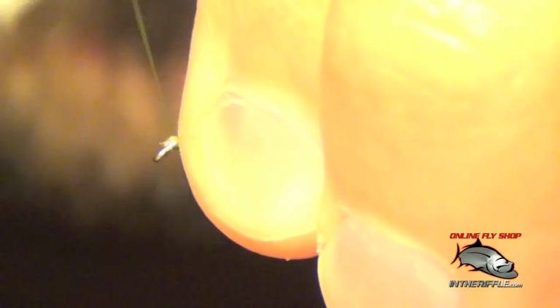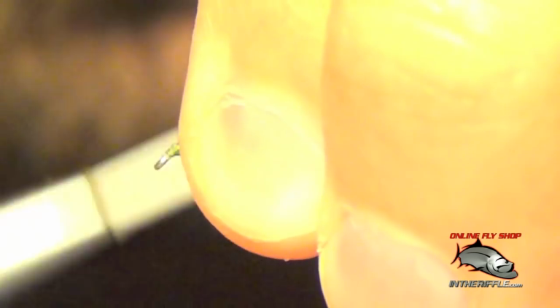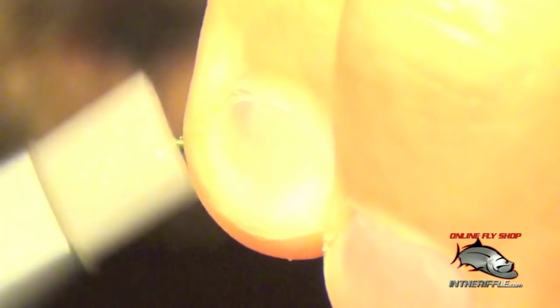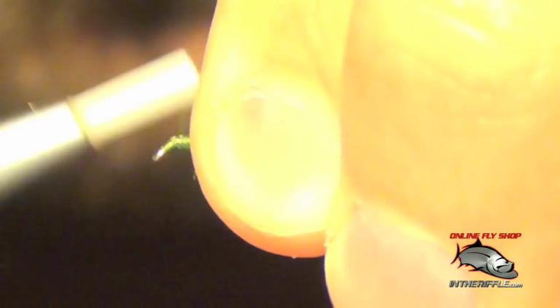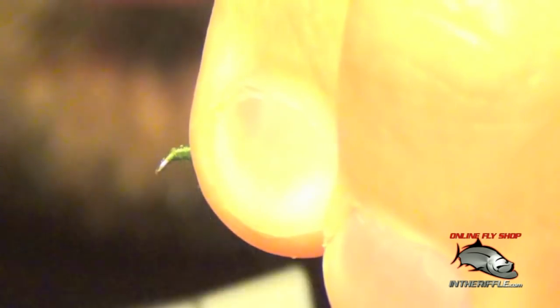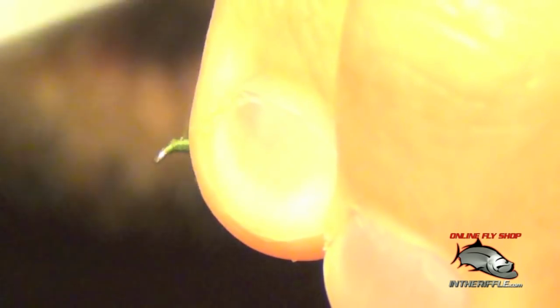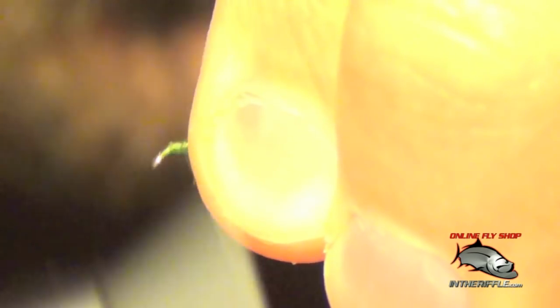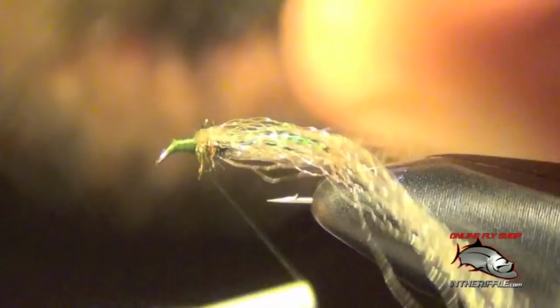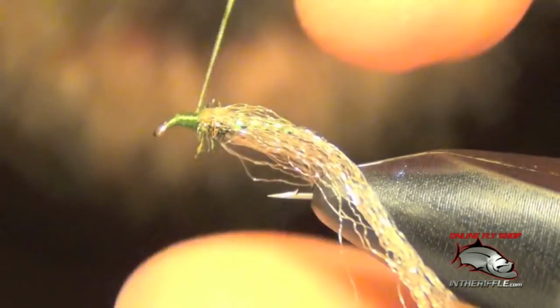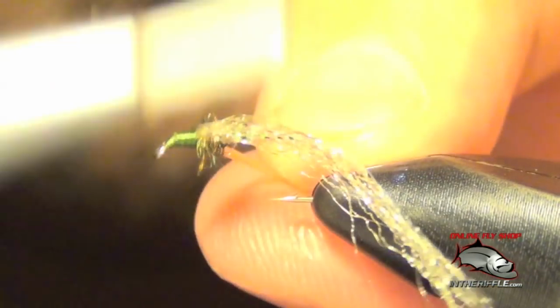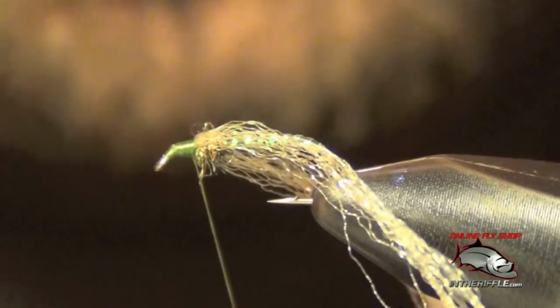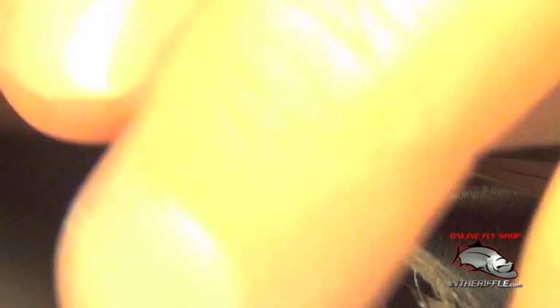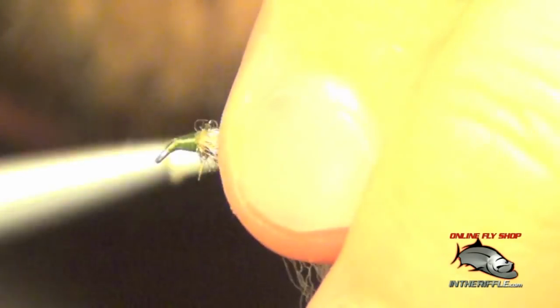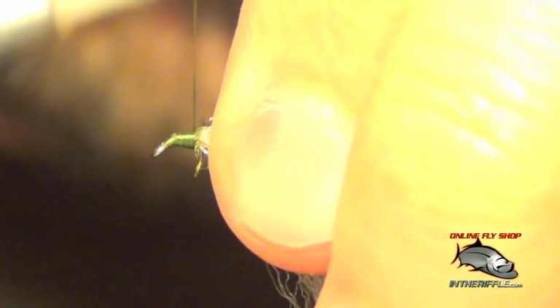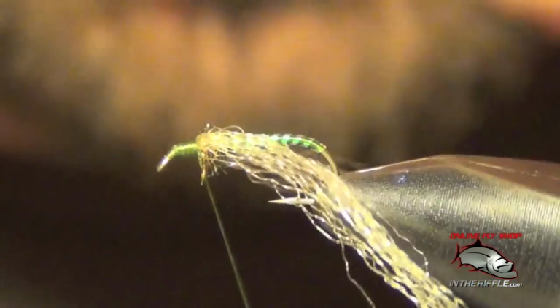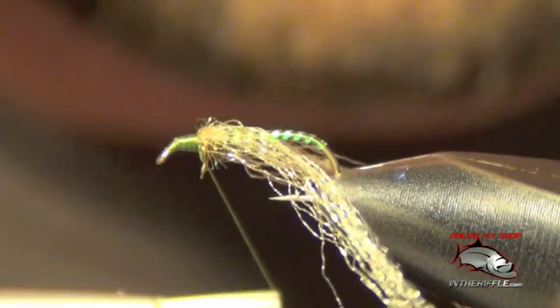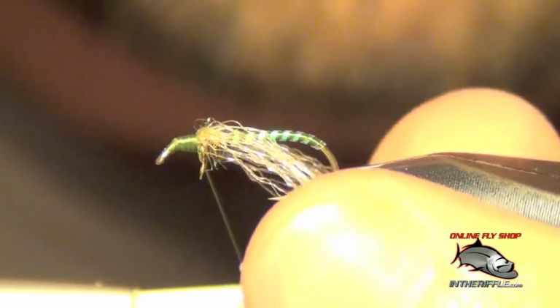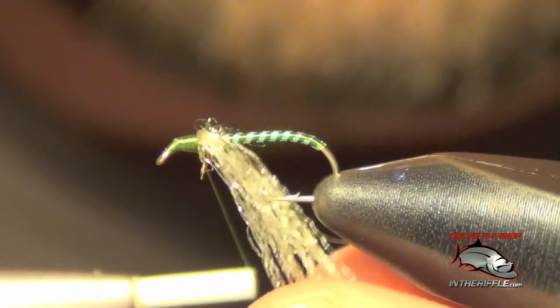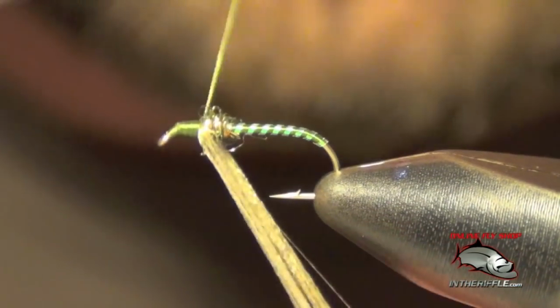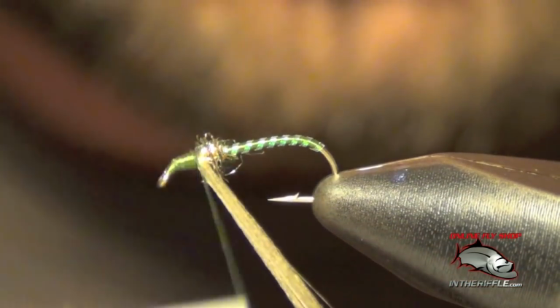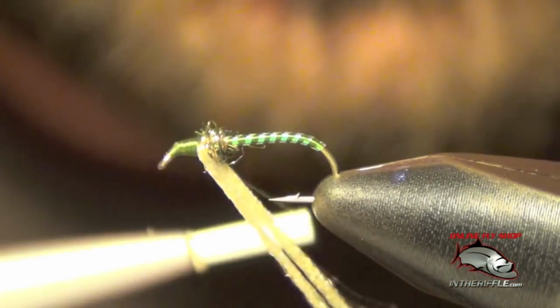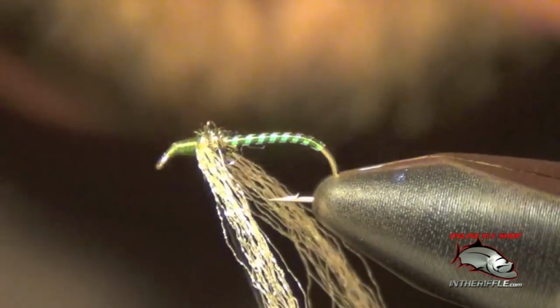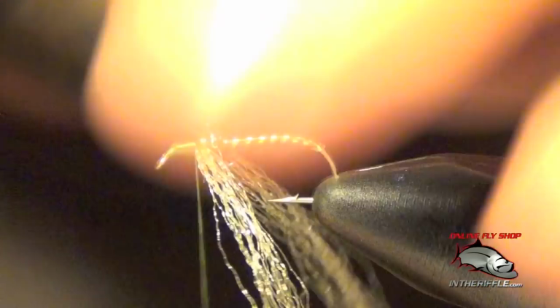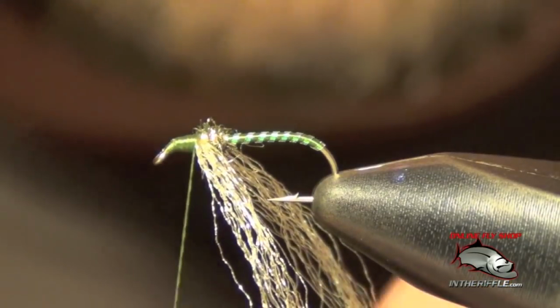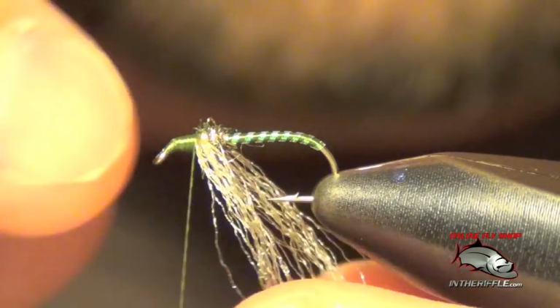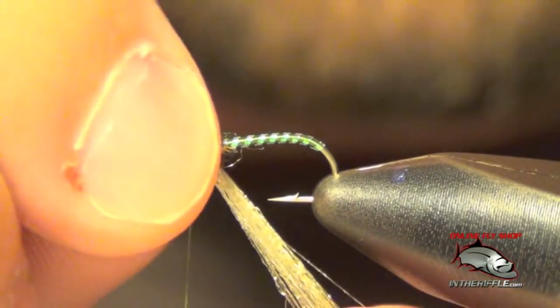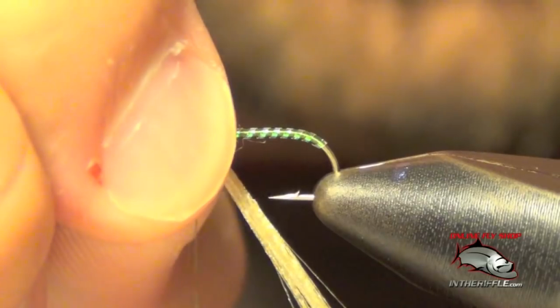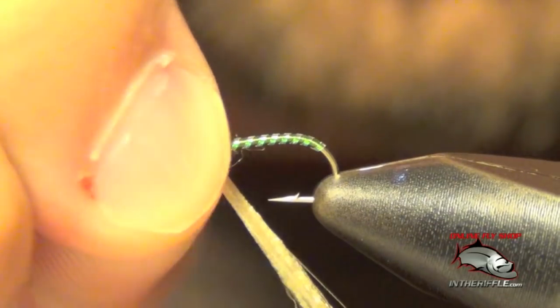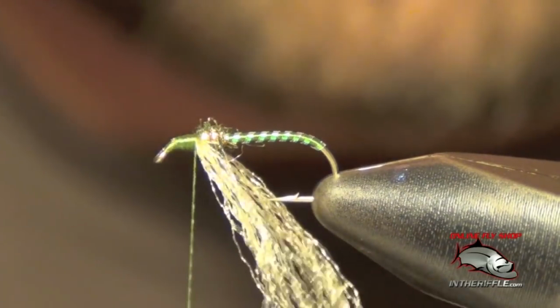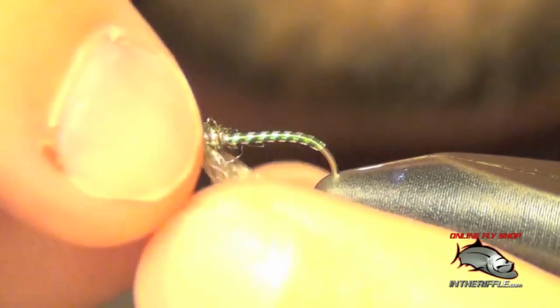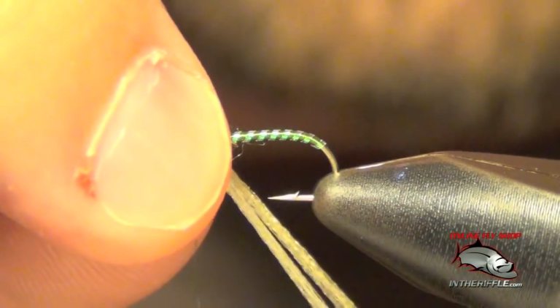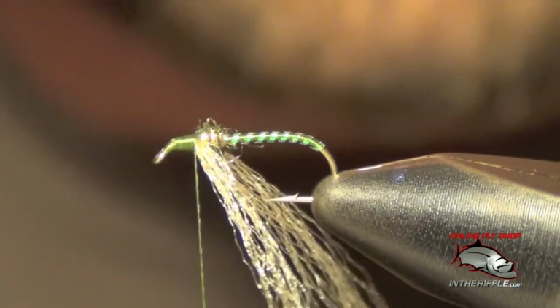Once we get both those tied in, we just clean up the head region. I'm going to draw this antron down just like so — pull it a little bit so it stays there.